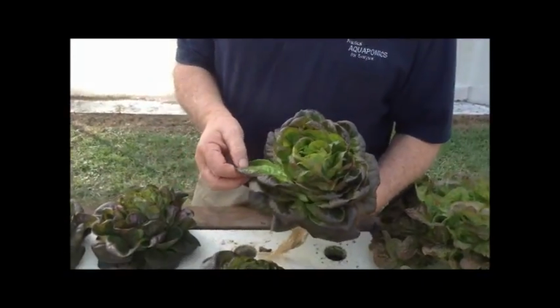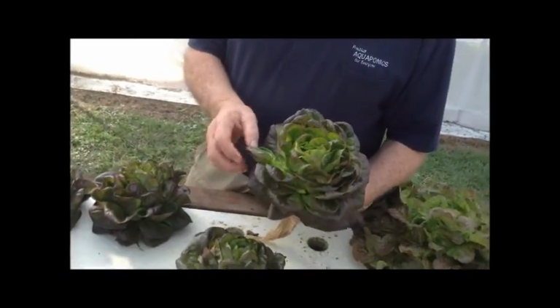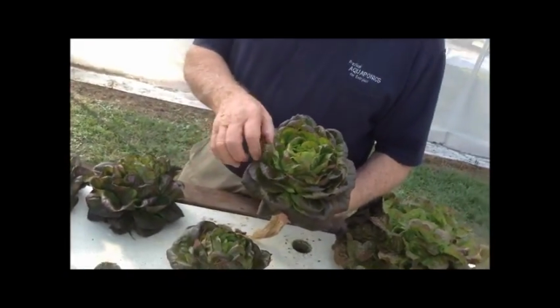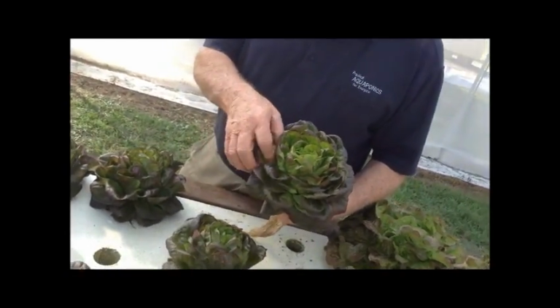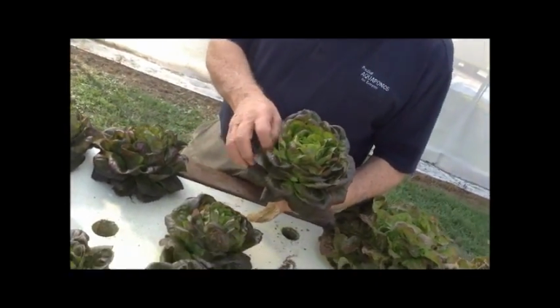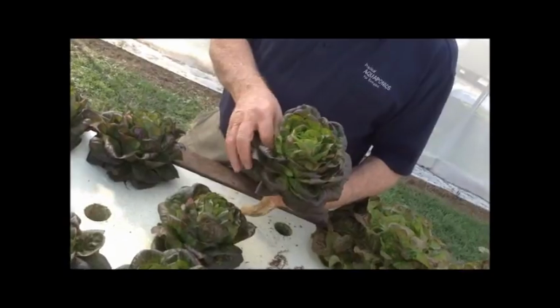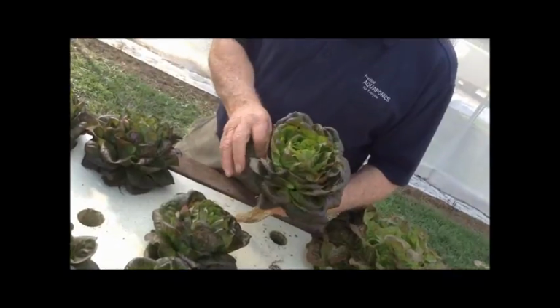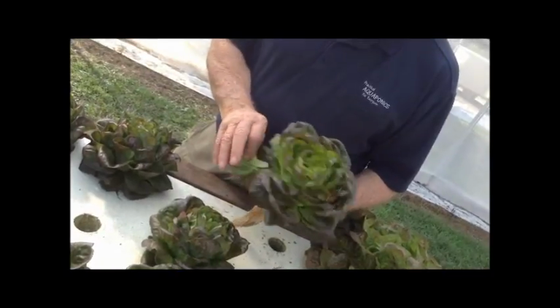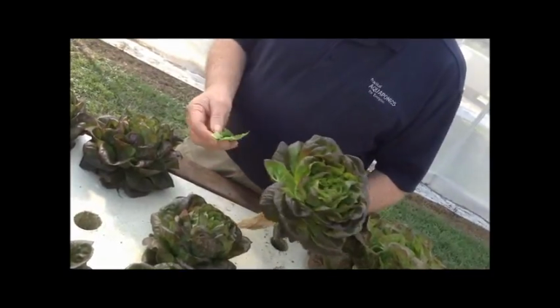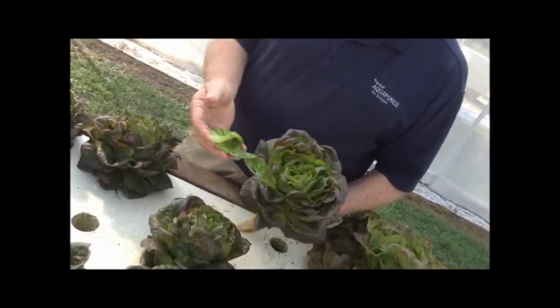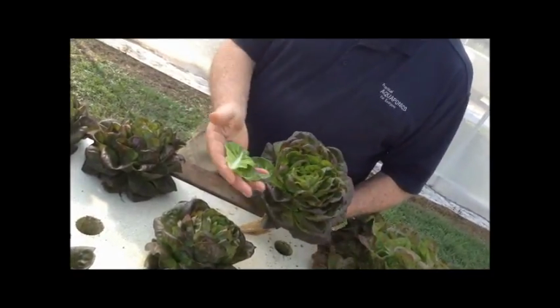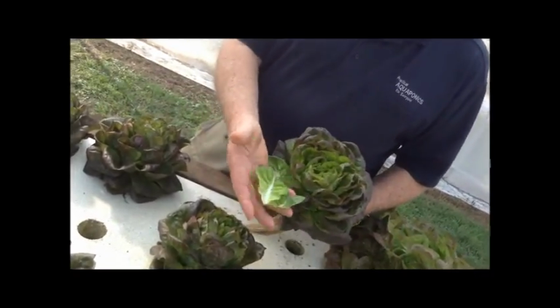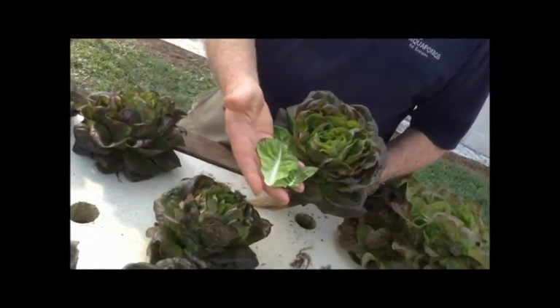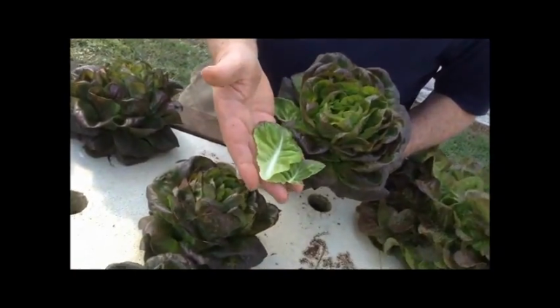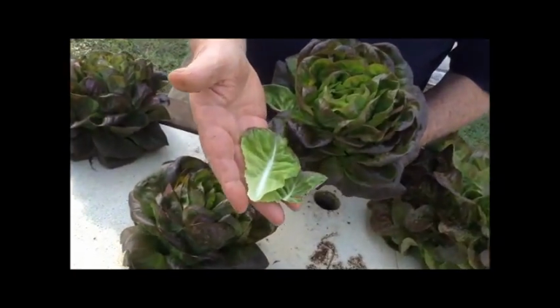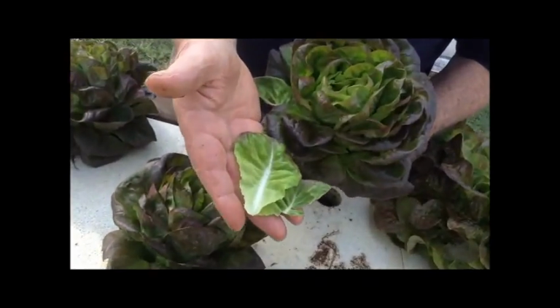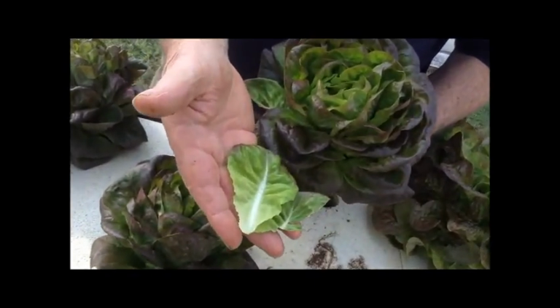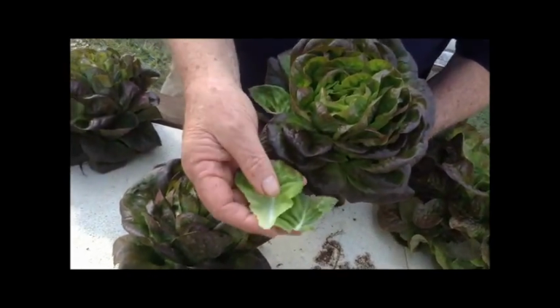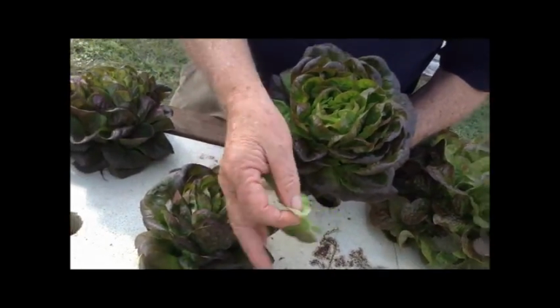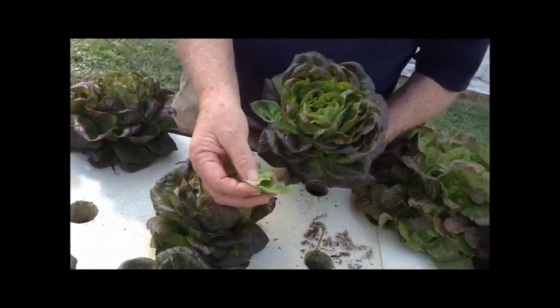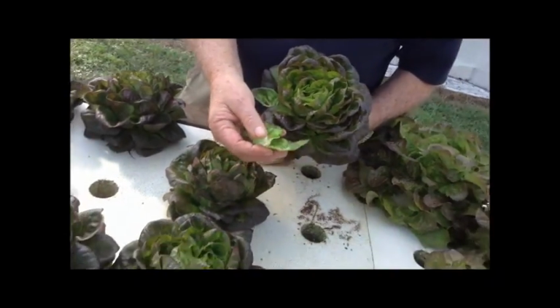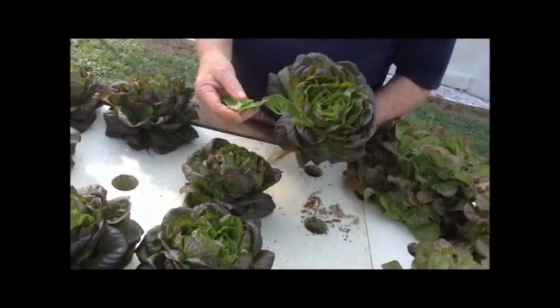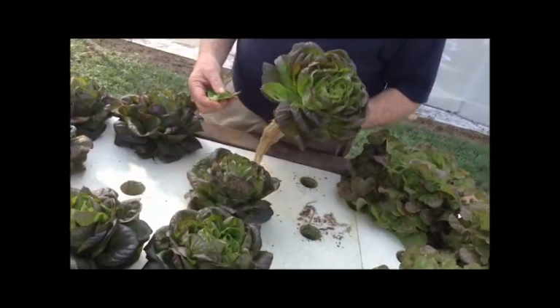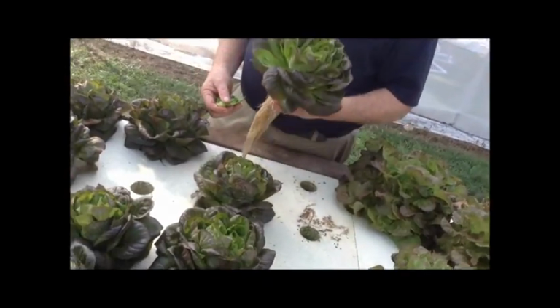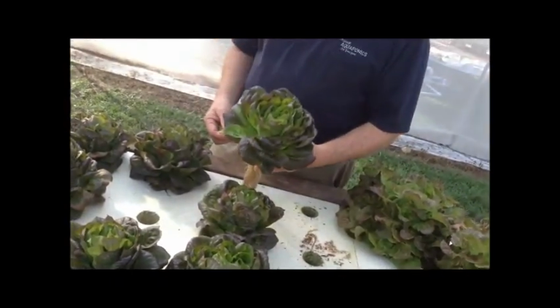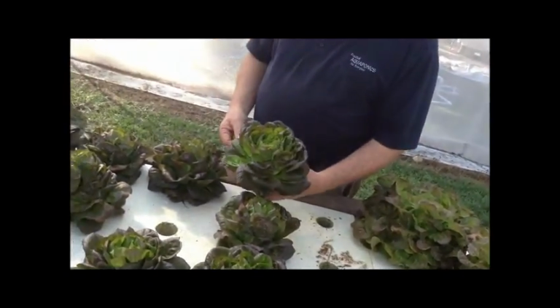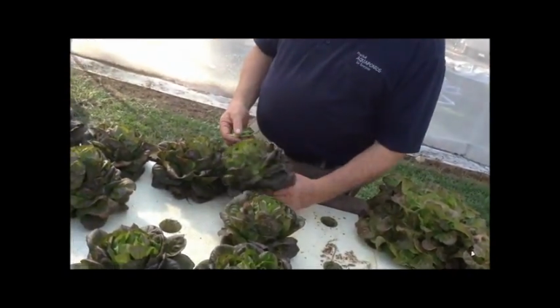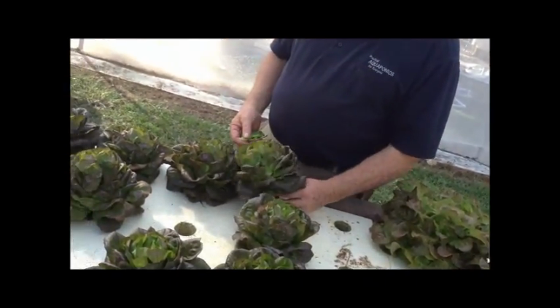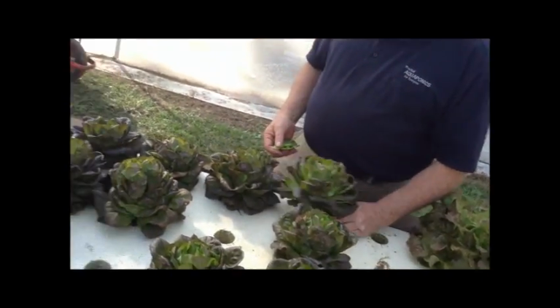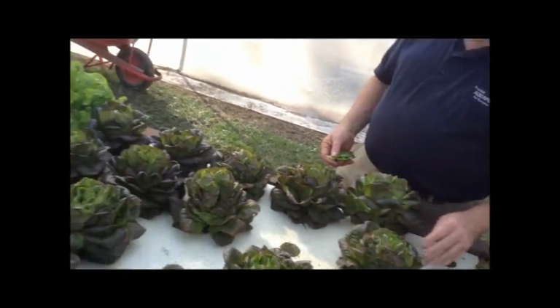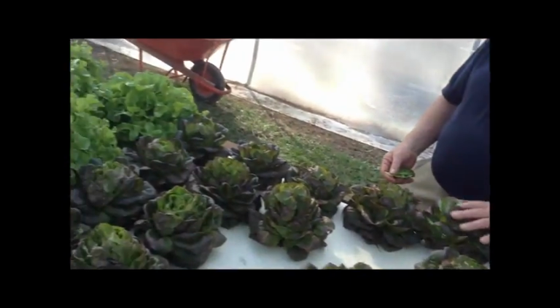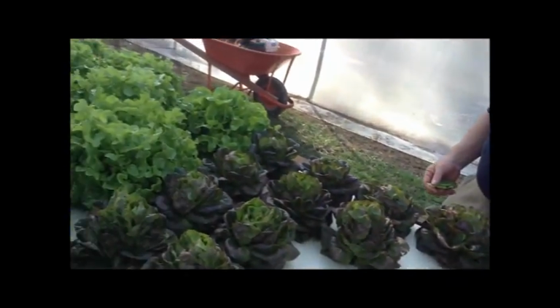Nice little leaves — look at how nice they look in a salad. Beautiful lettuce leaf. Fresh. Restaurant quality, mate. Fresh as you can ever get.